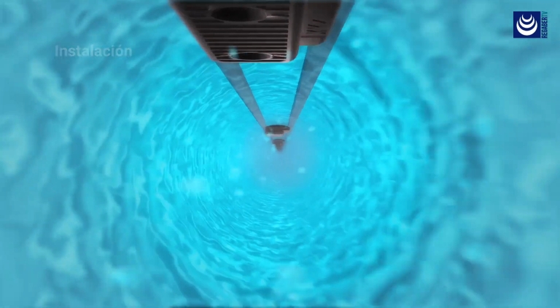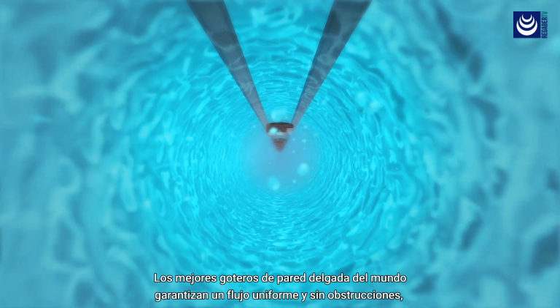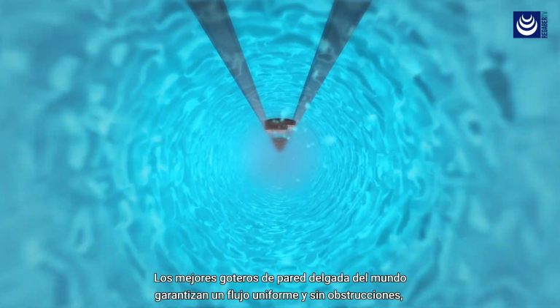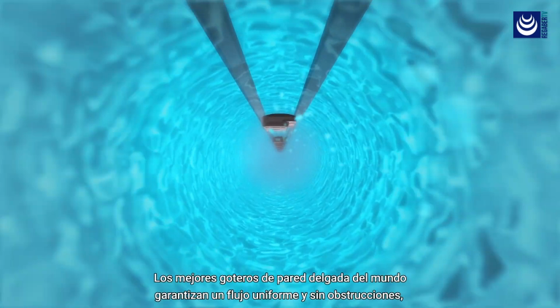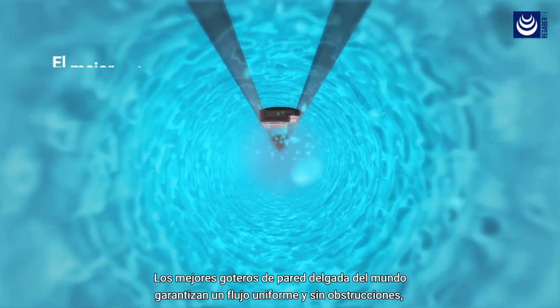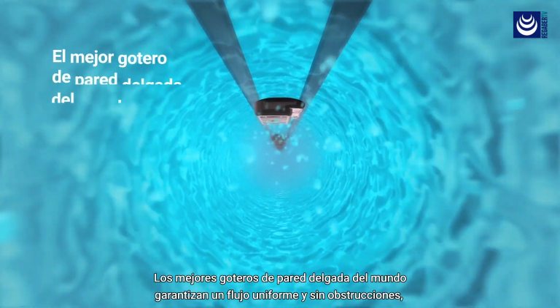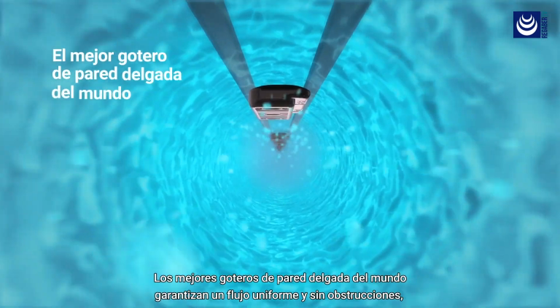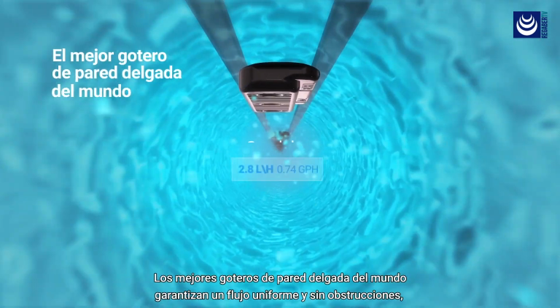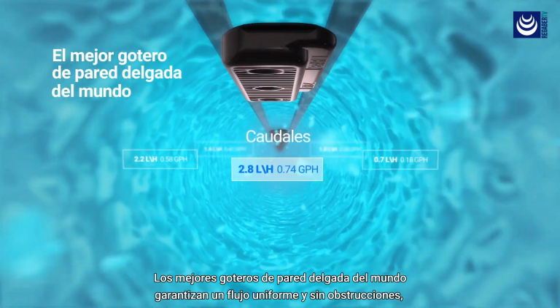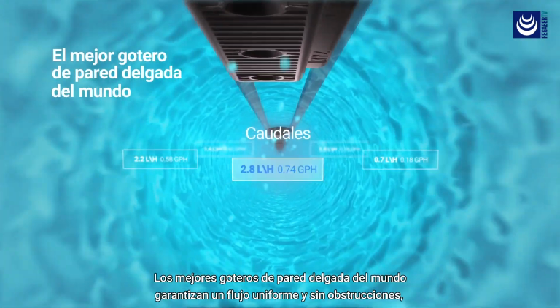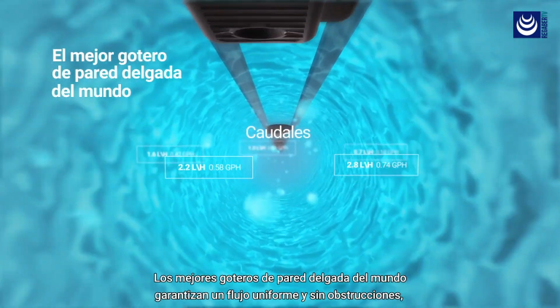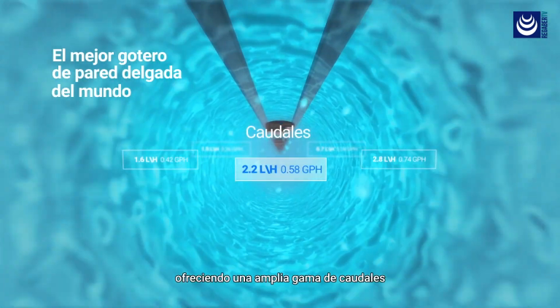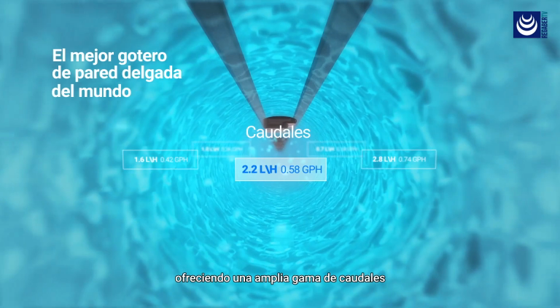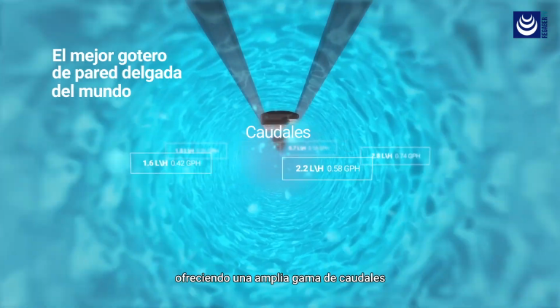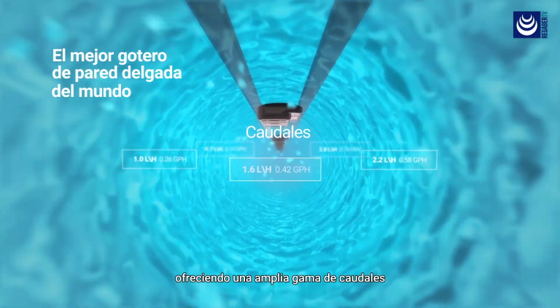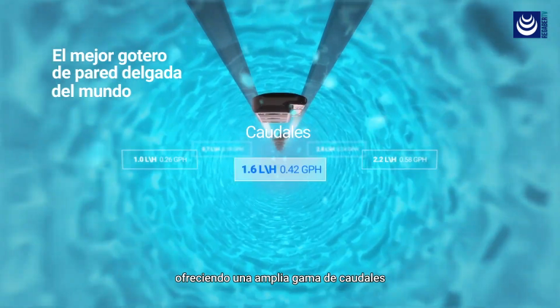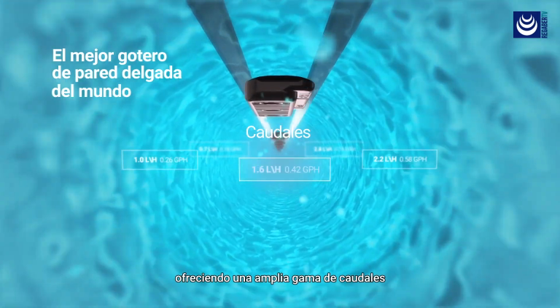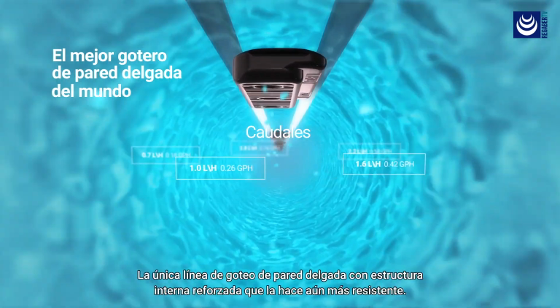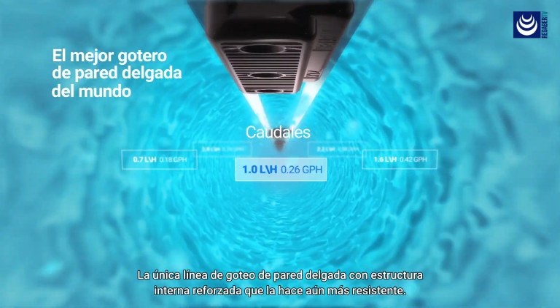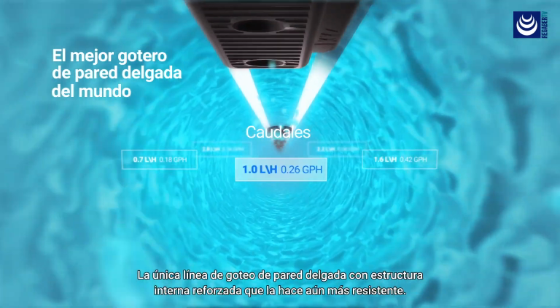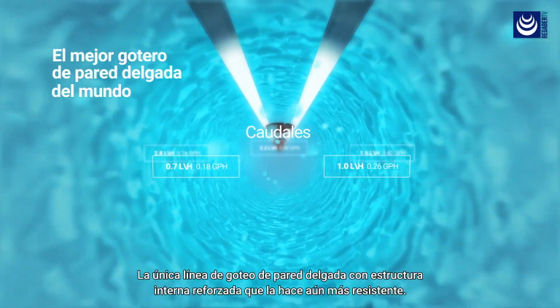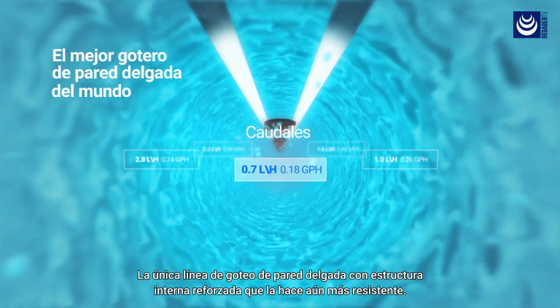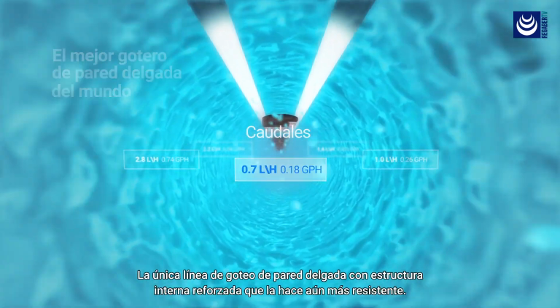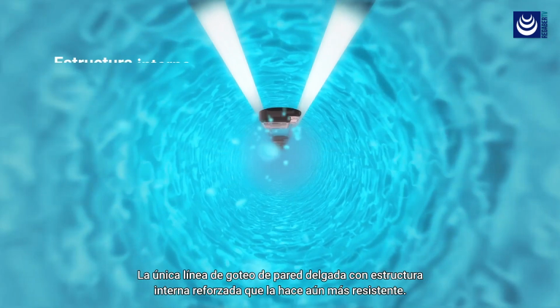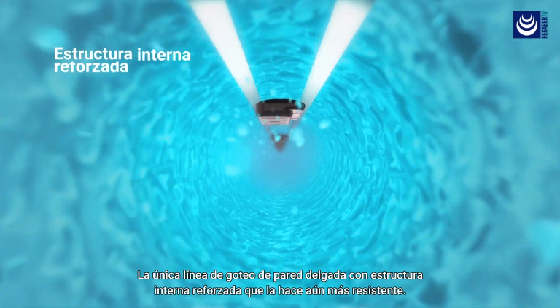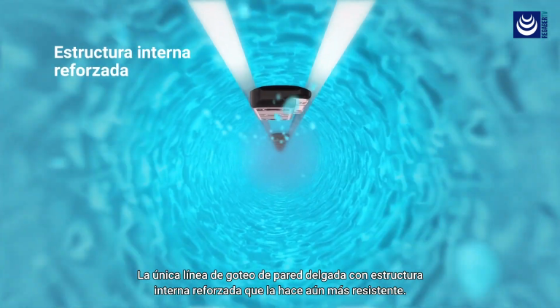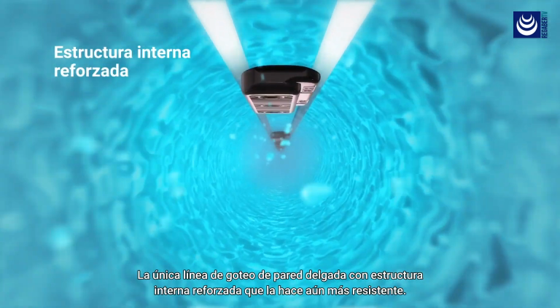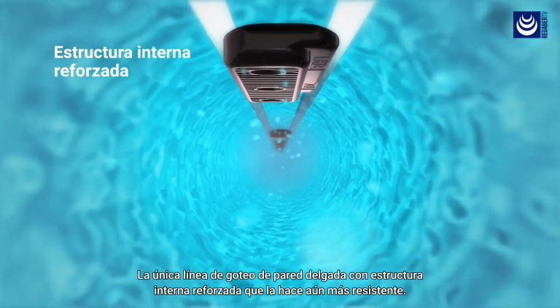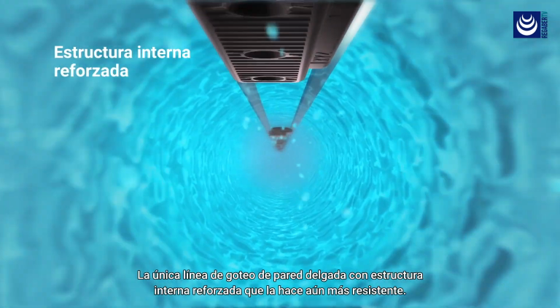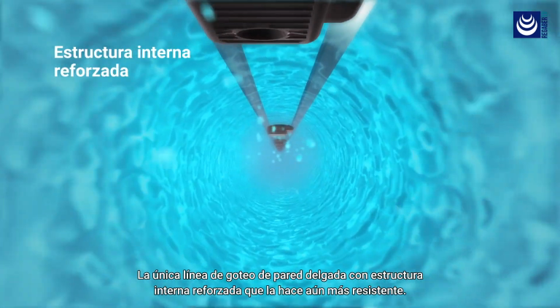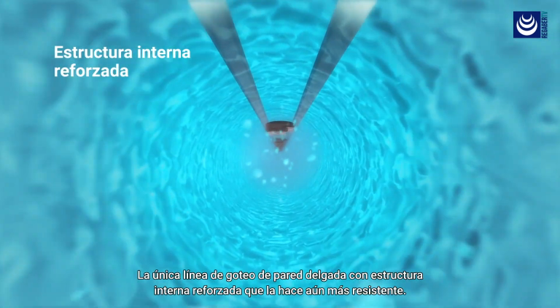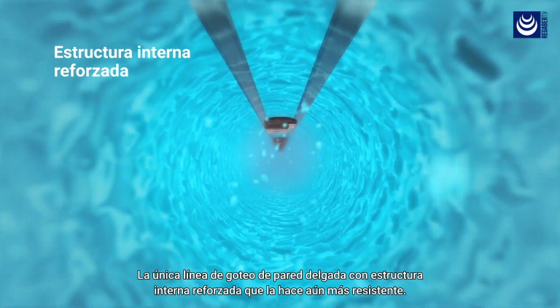The world's best thin wall drippers guarantee uniform flow and no clogging, offering a wide range of flow rates. It is the only thin wall dripper line with a reinforced internal structure, which makes it even more robust.